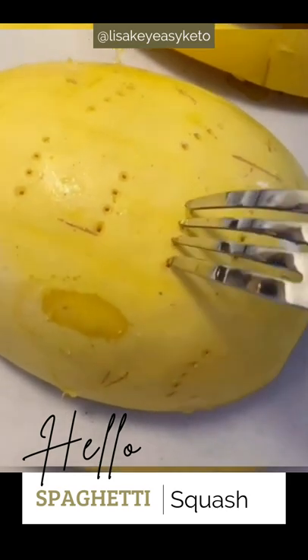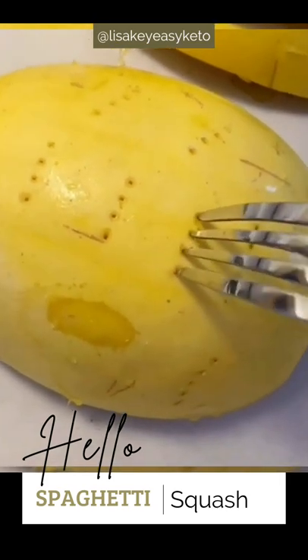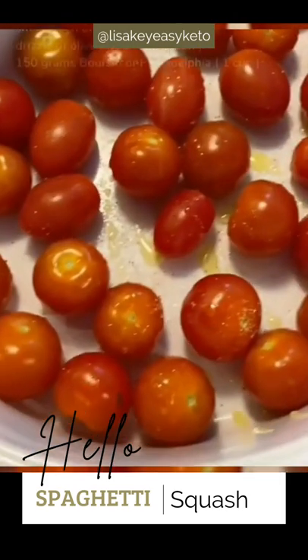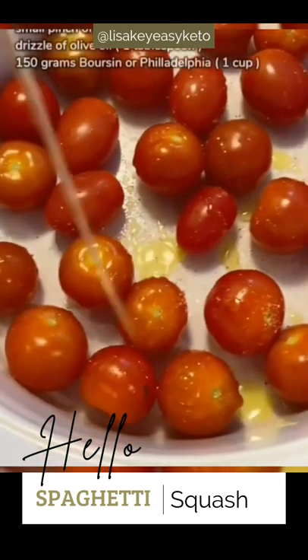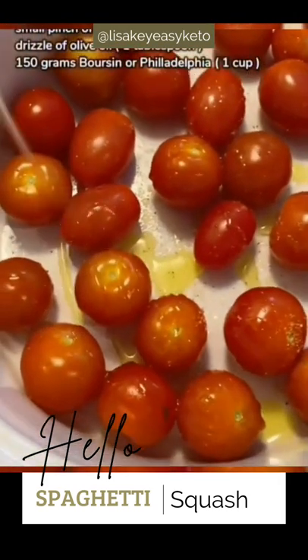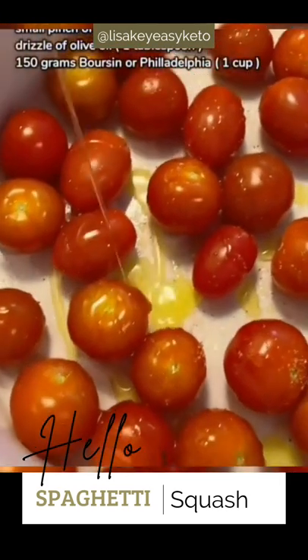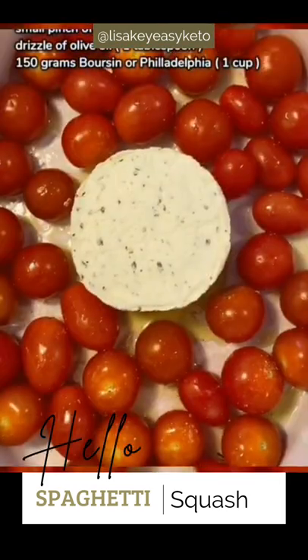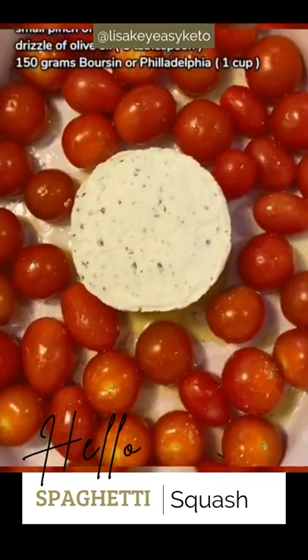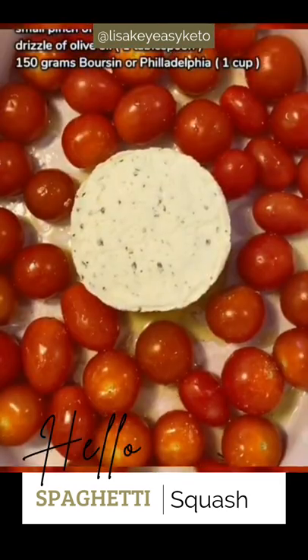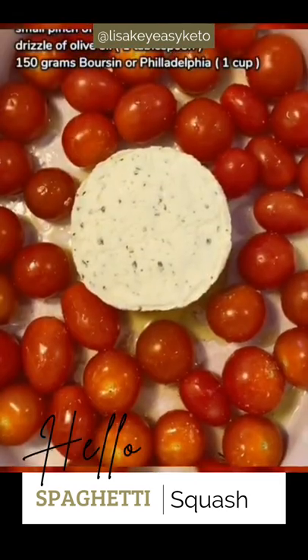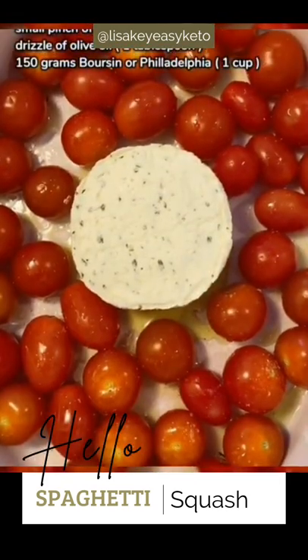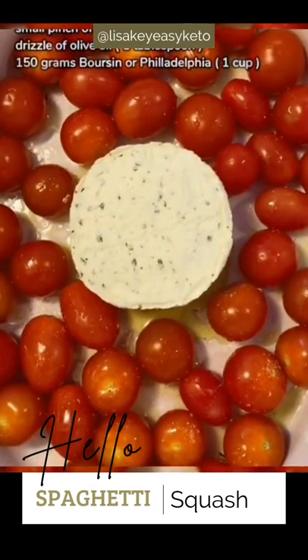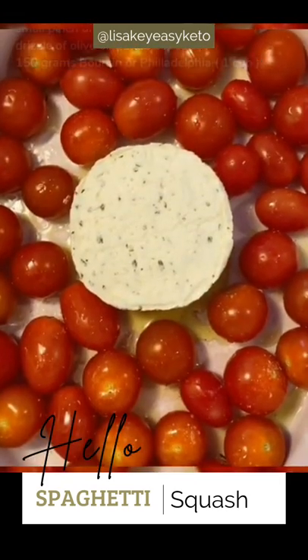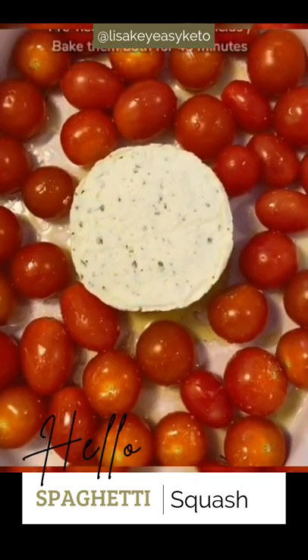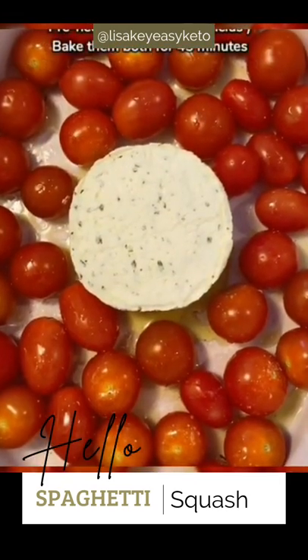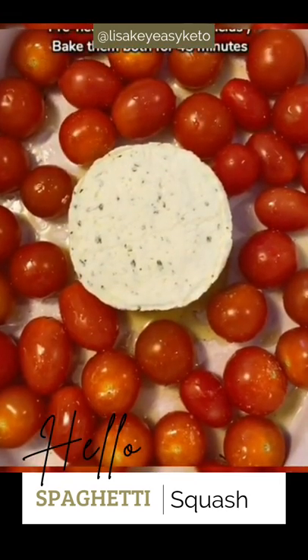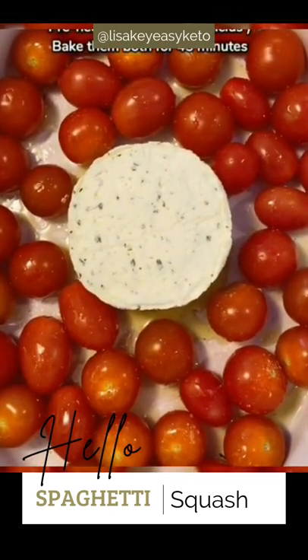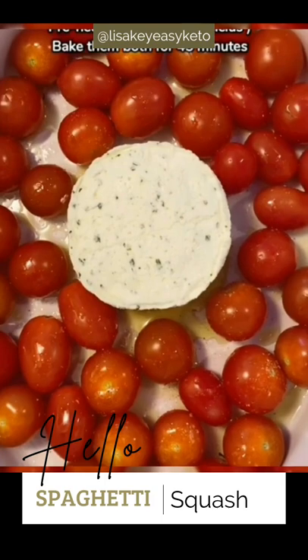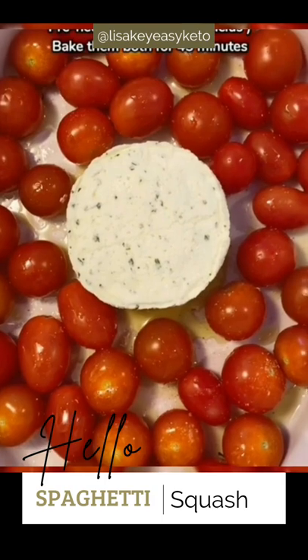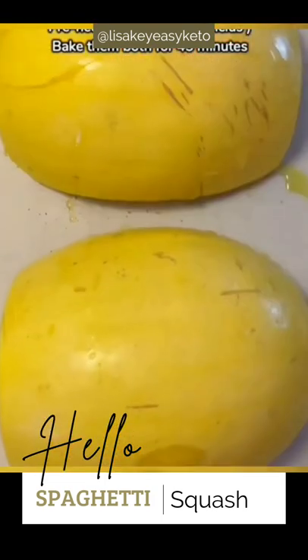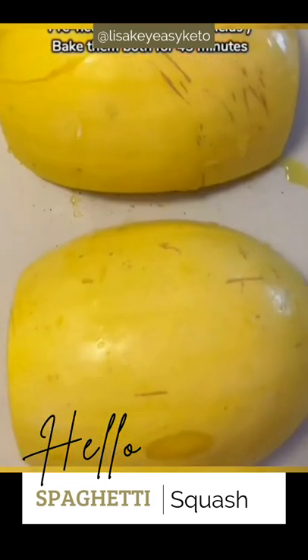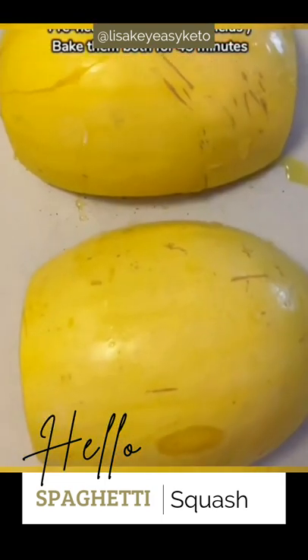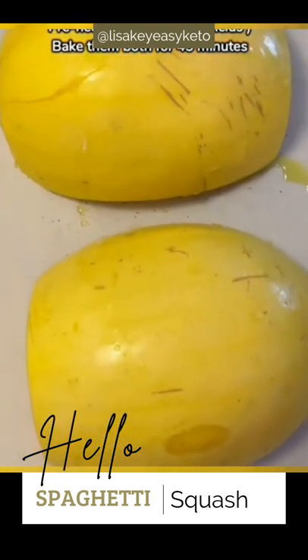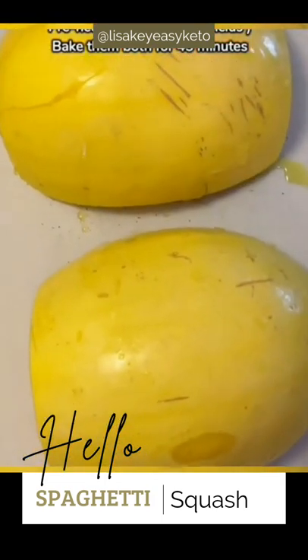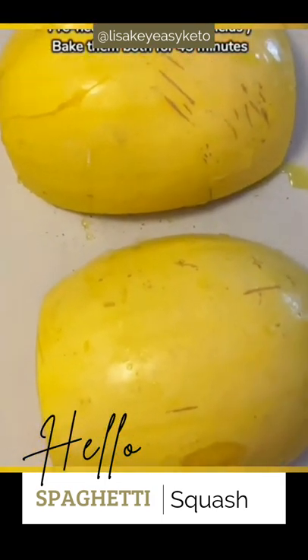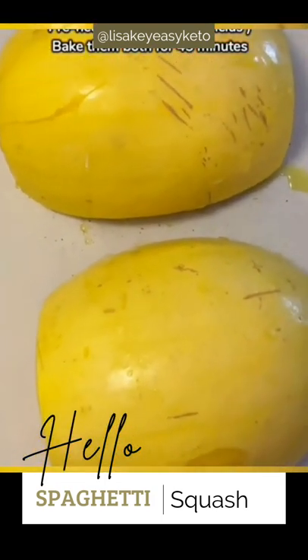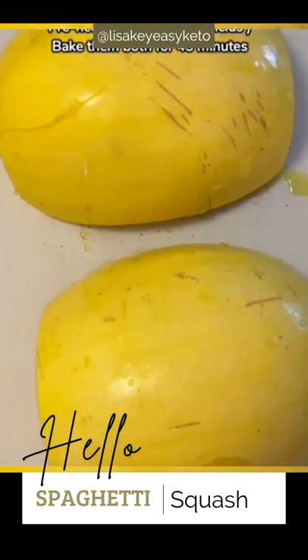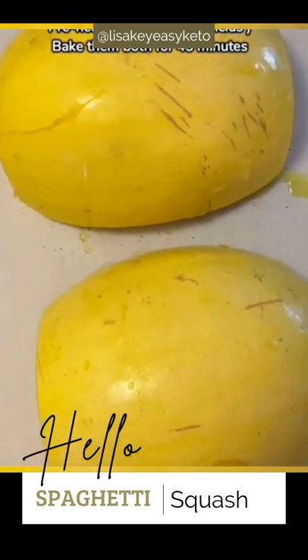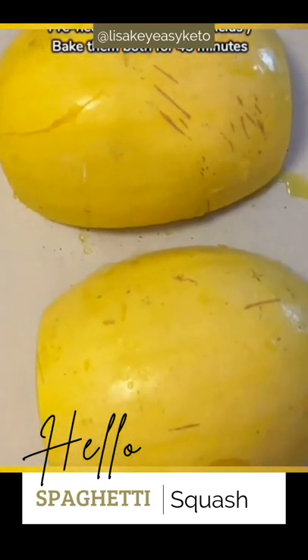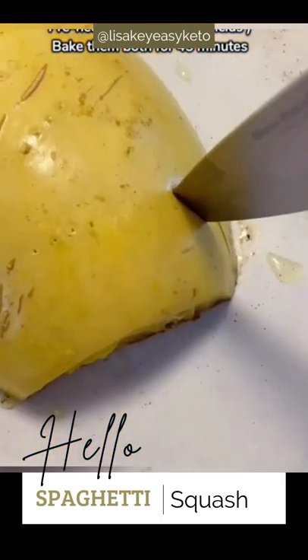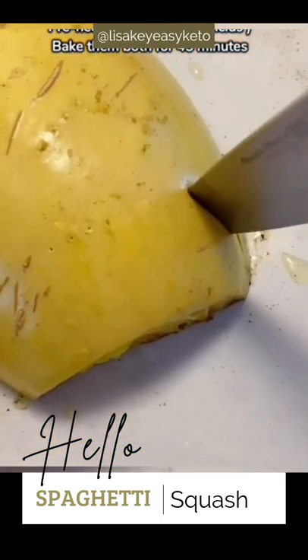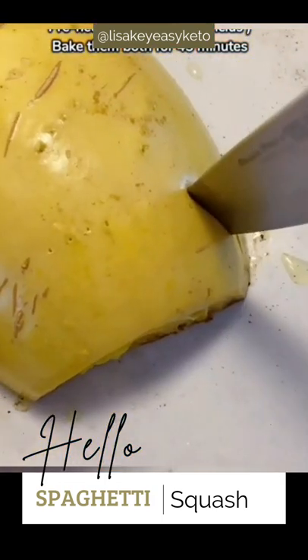Now let's work on our sauce: cherry tomatoes, olive oil, a little pinch of salt, and your favorite cream cheese — Philadelphia works as well. Preheat your oven and add your baking dish with the cherry tomatoes, as well as the dish with your spaghetti squash.